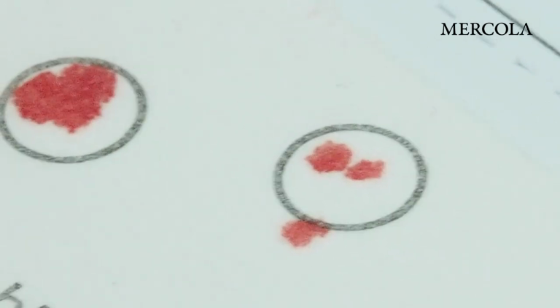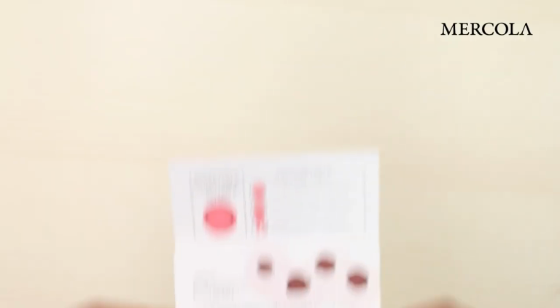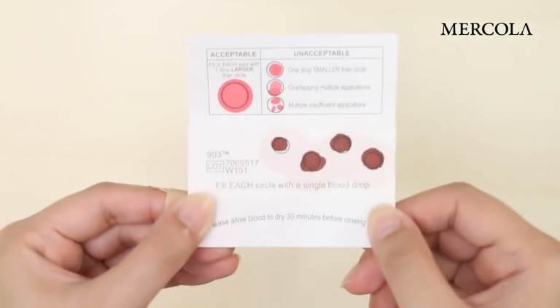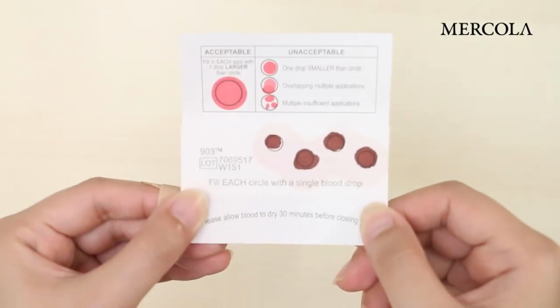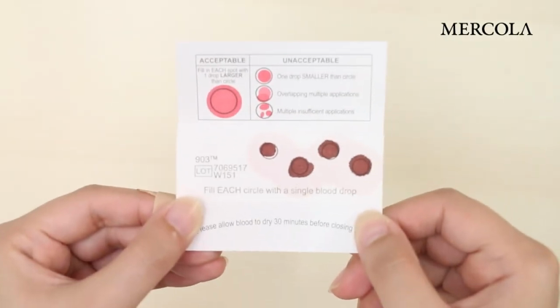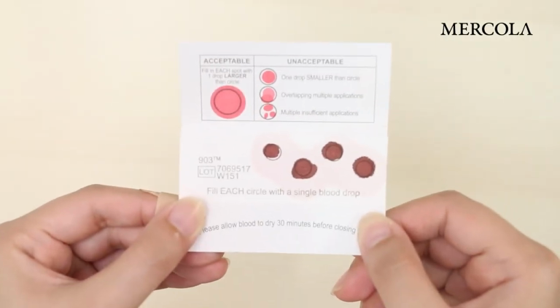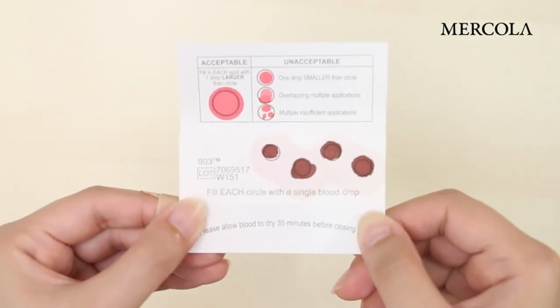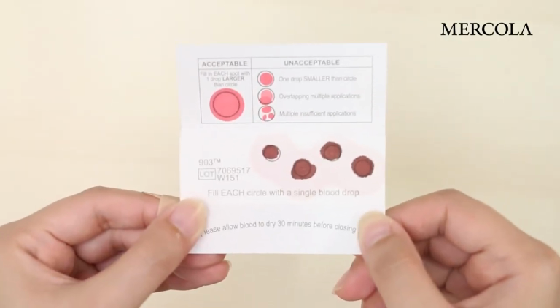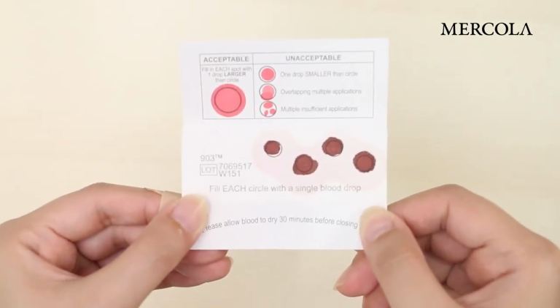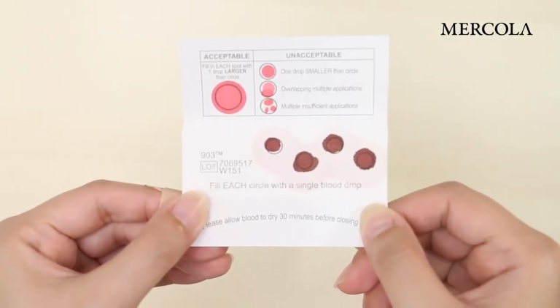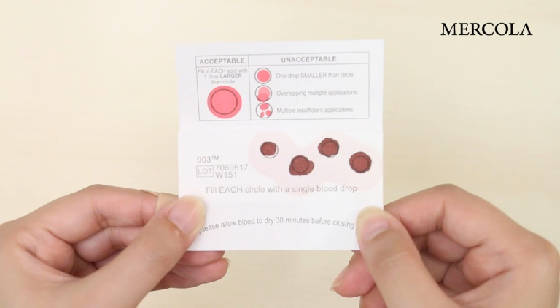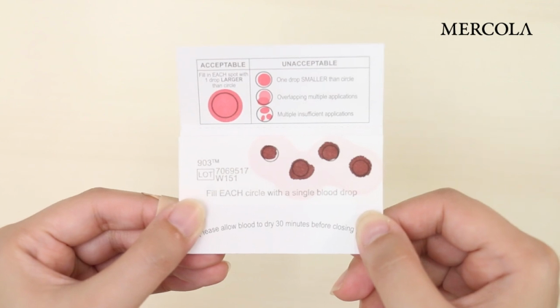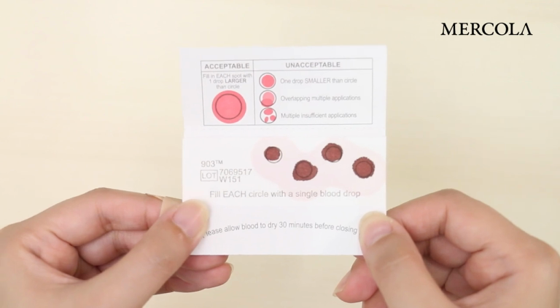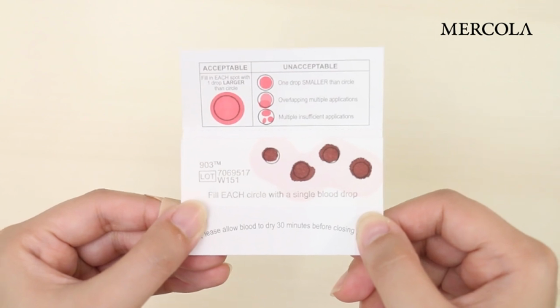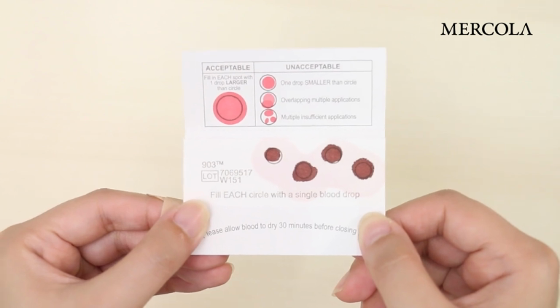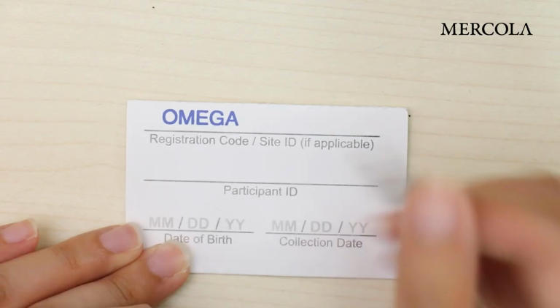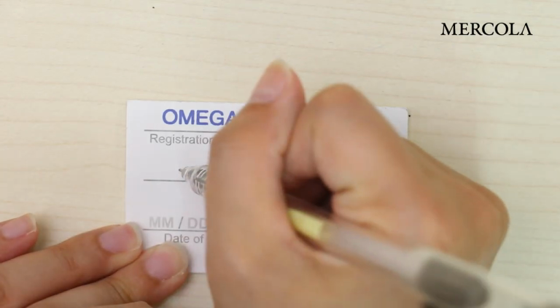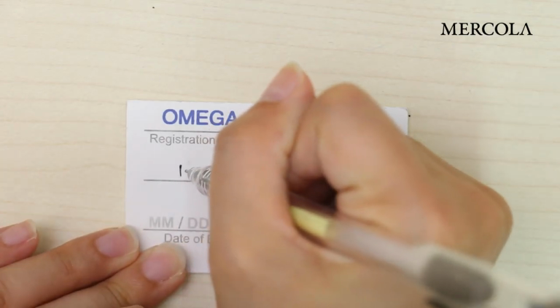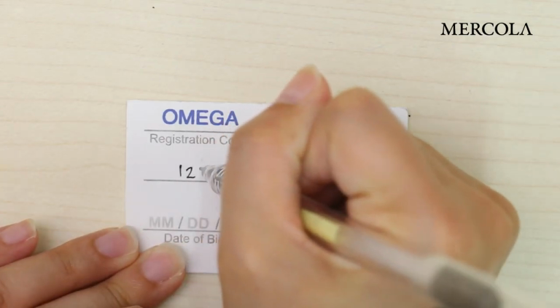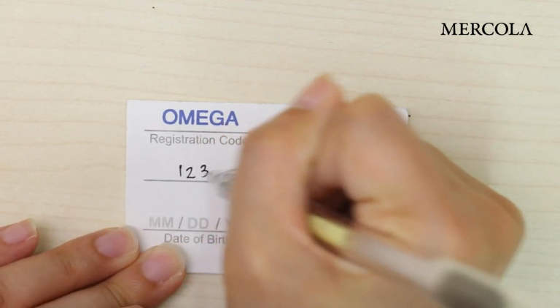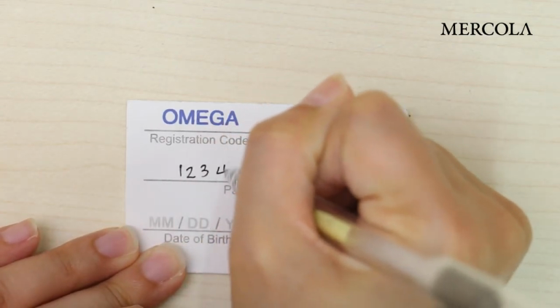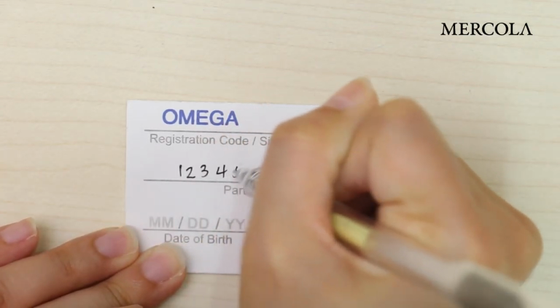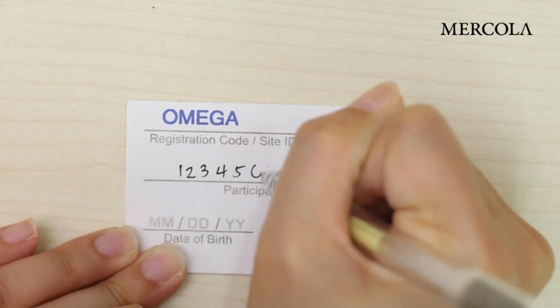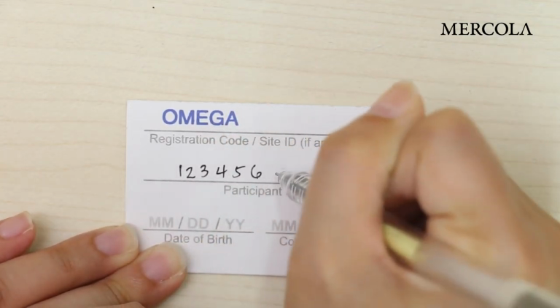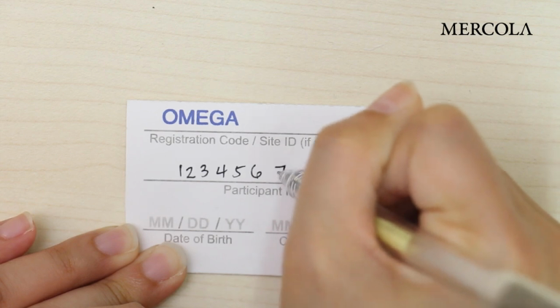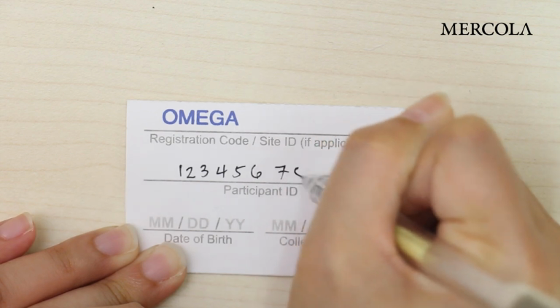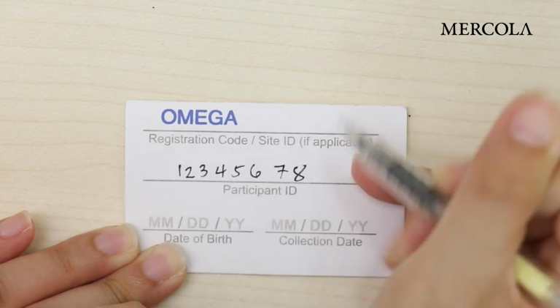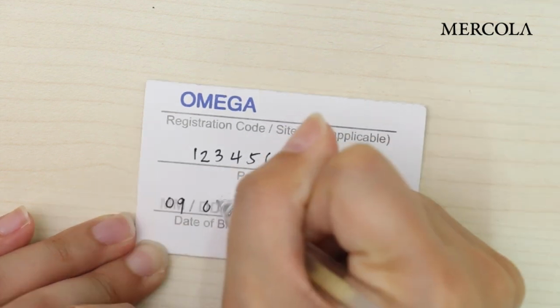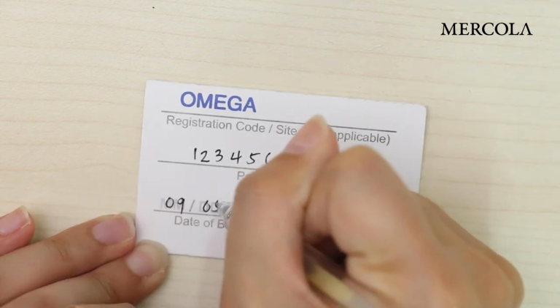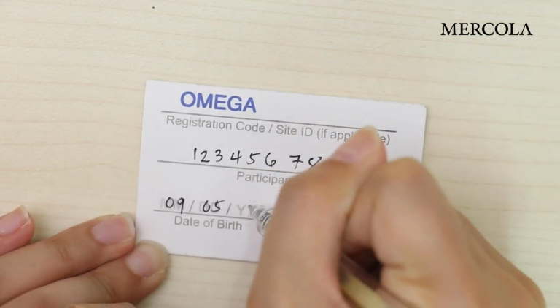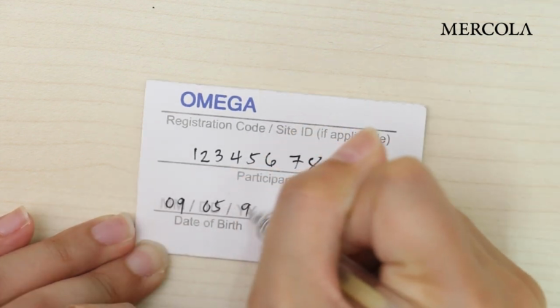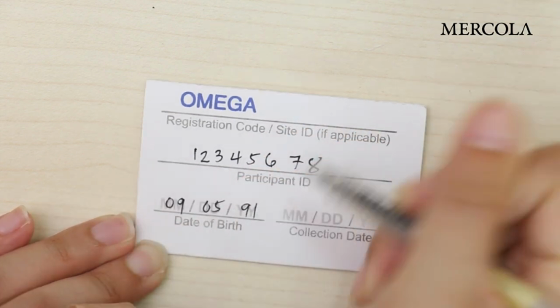You will know the blood spot cards are dry when the blood looks brown like this. Then write down your participant ID on both cards, together with date of birth and date of collection on each card.